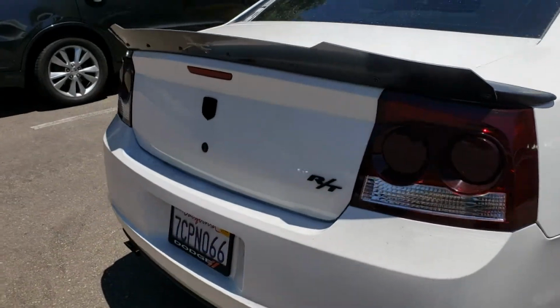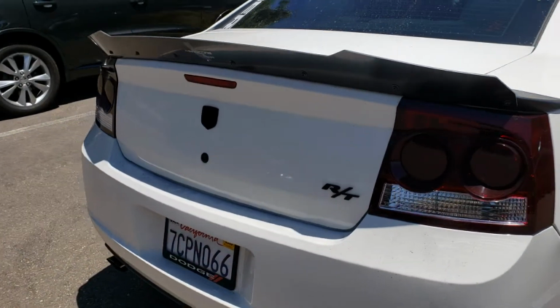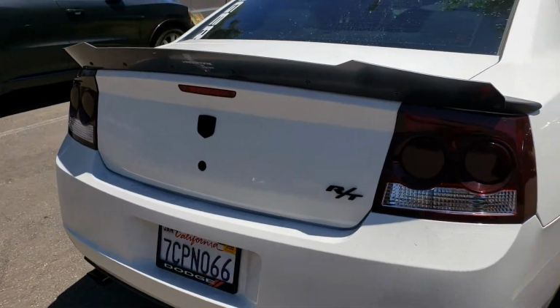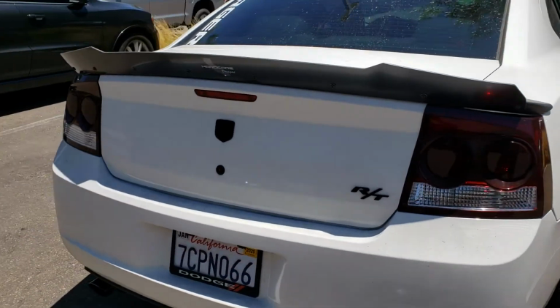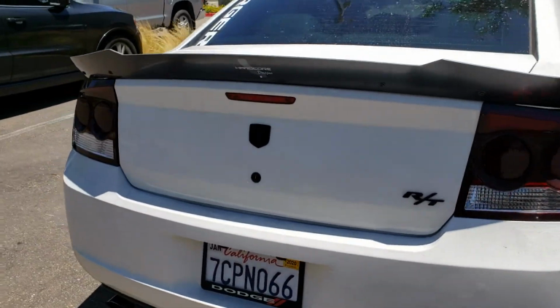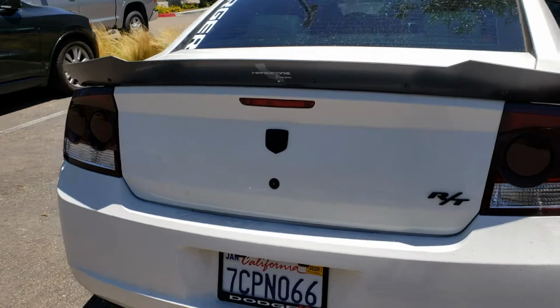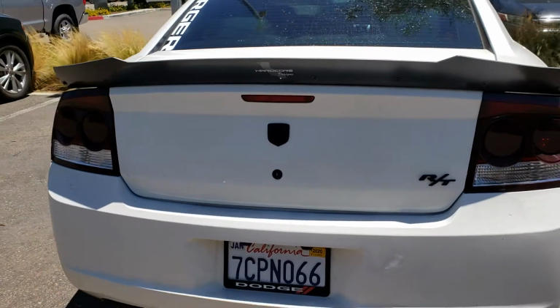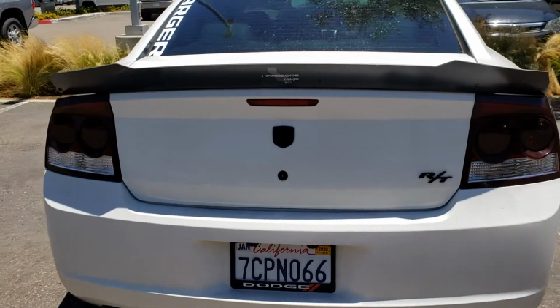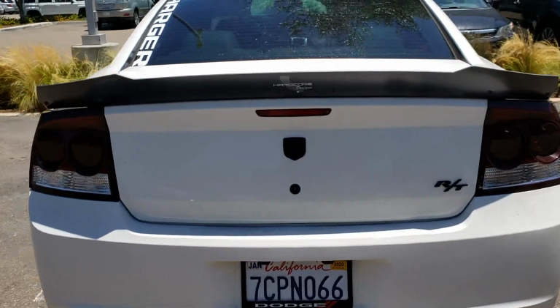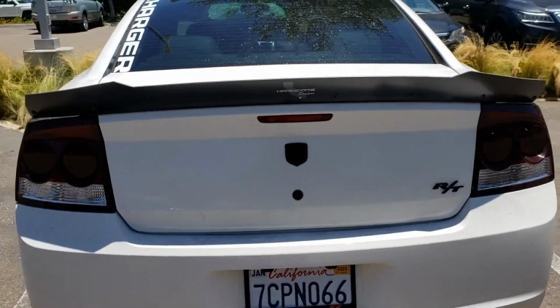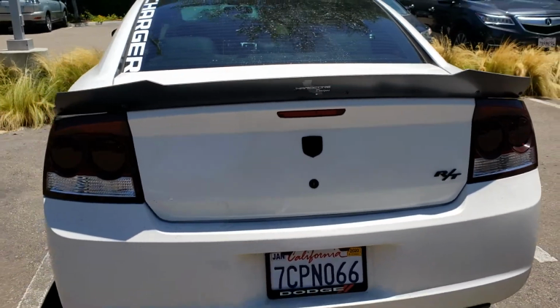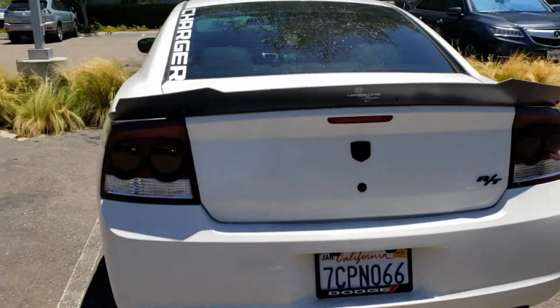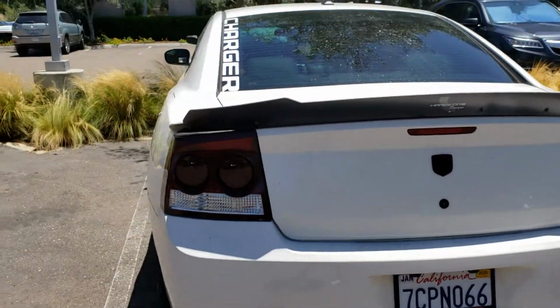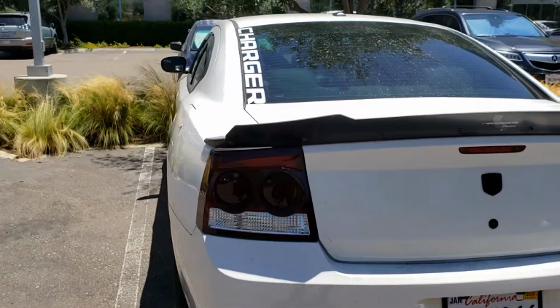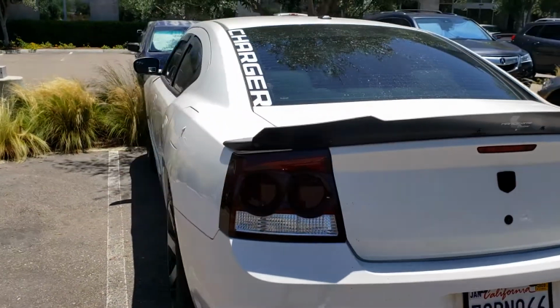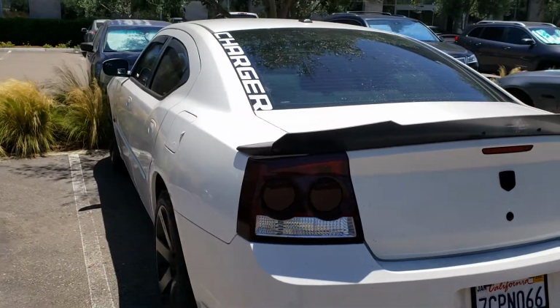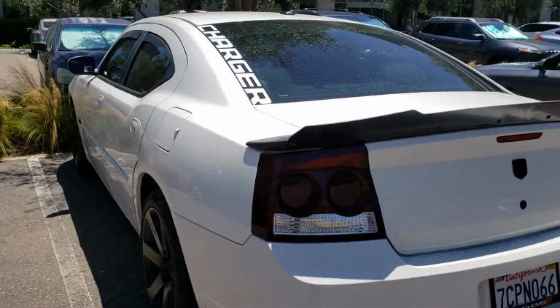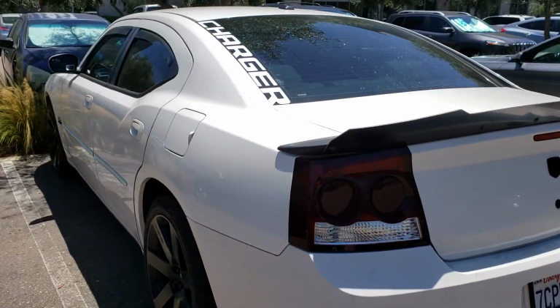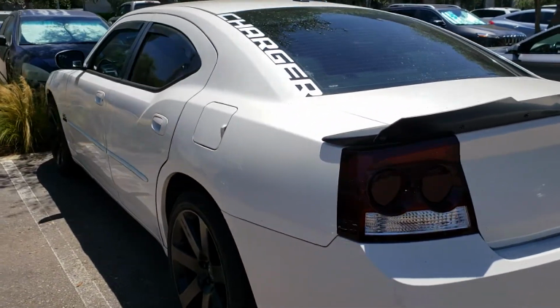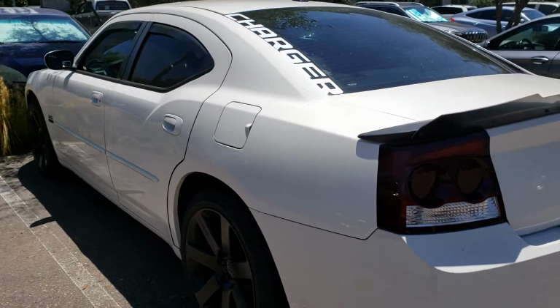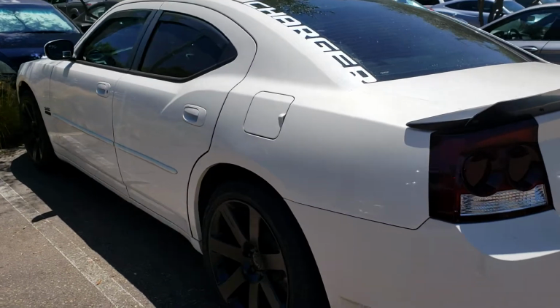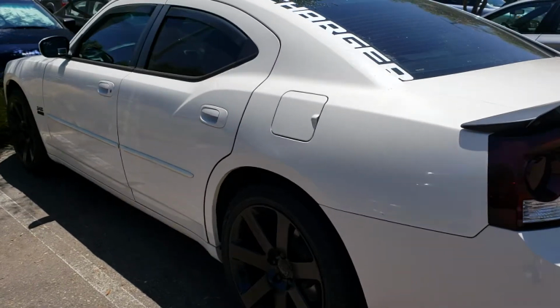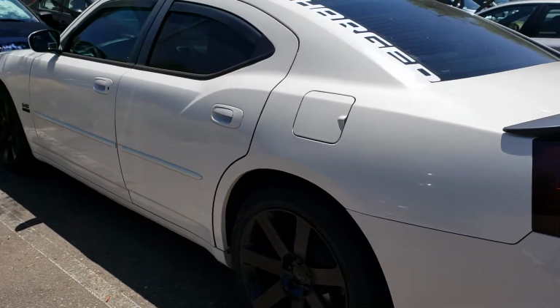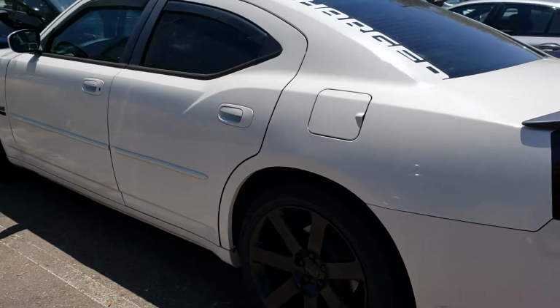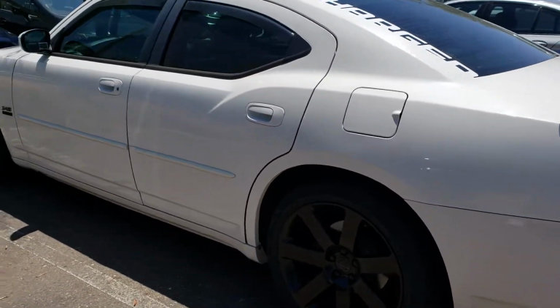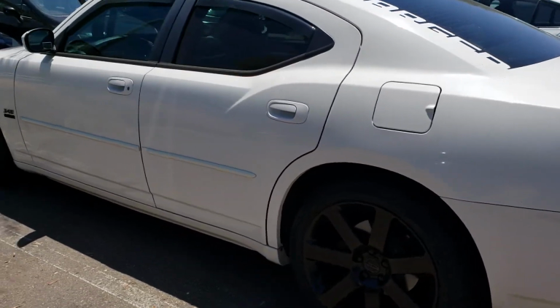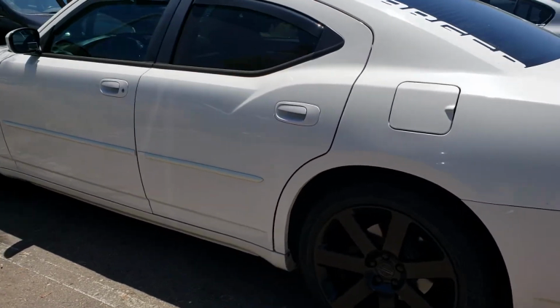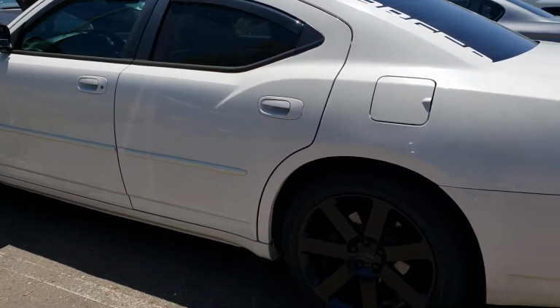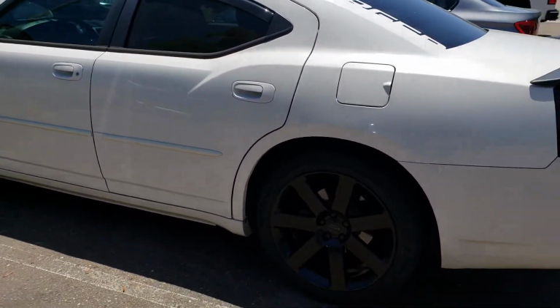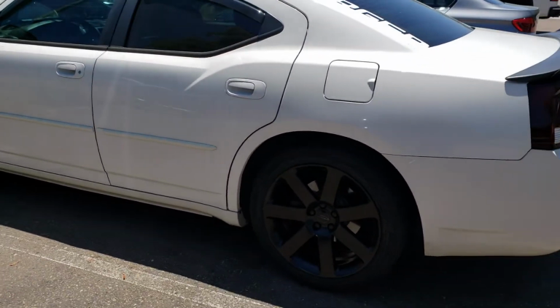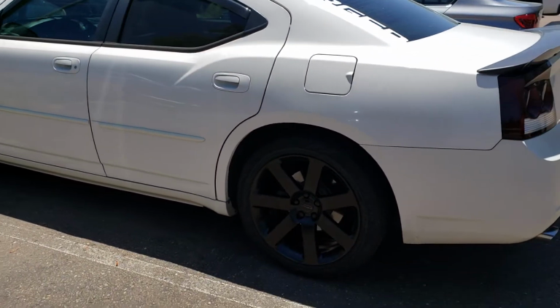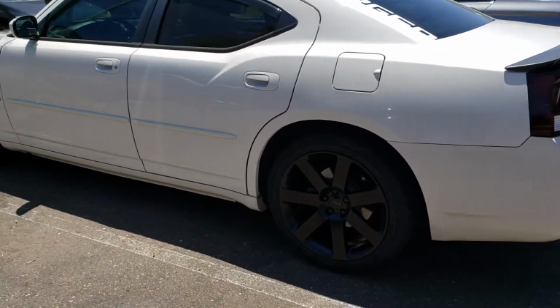It's coming together. 2009 new project. Mopar on a budget. Stay tuned YouTube.